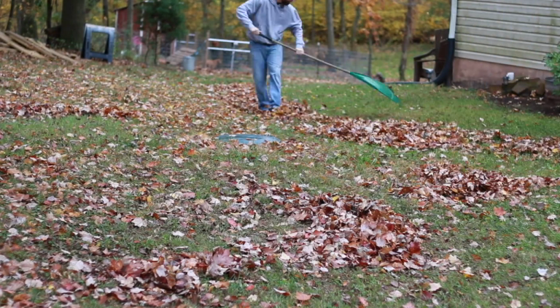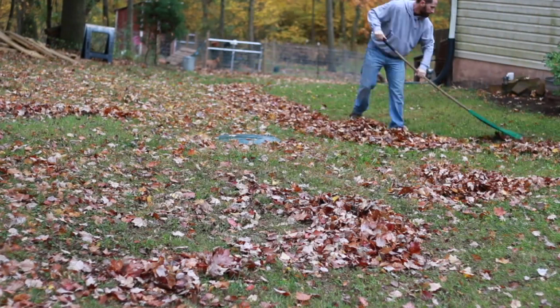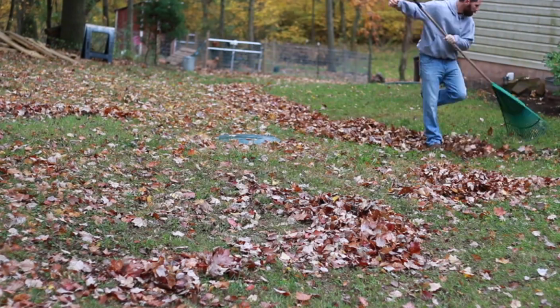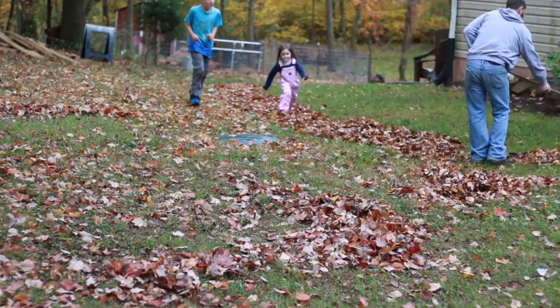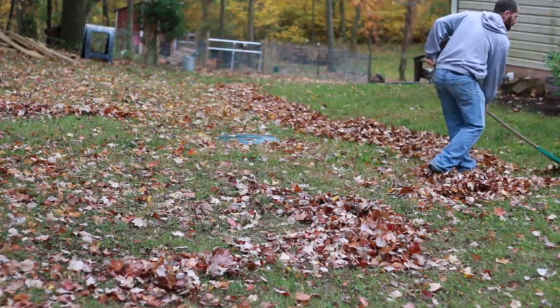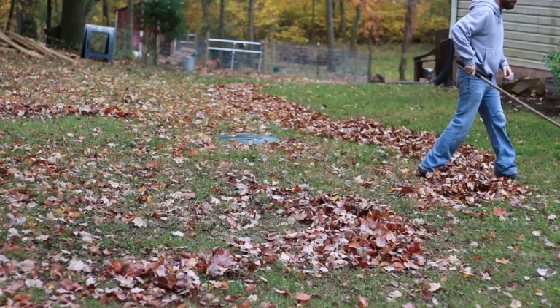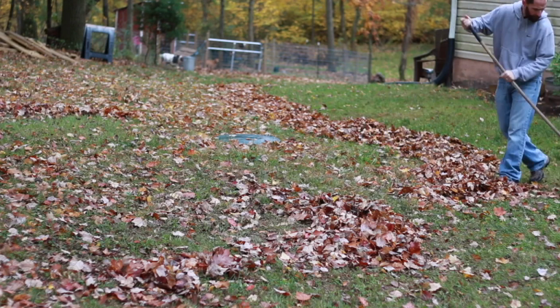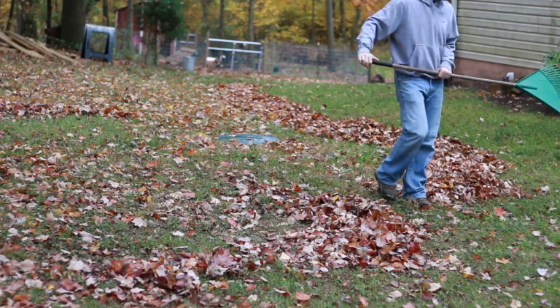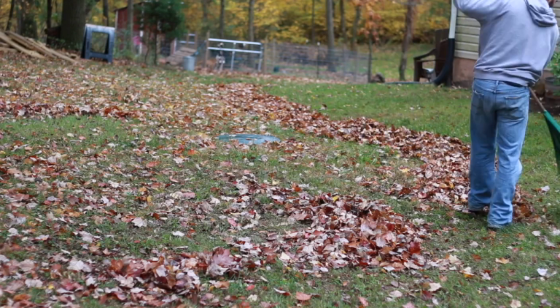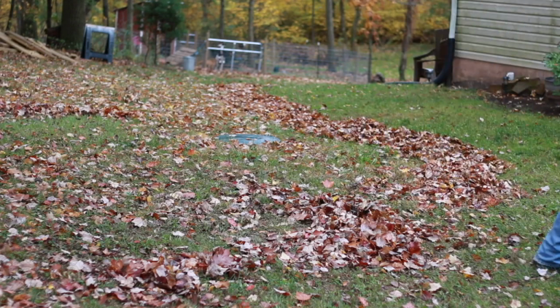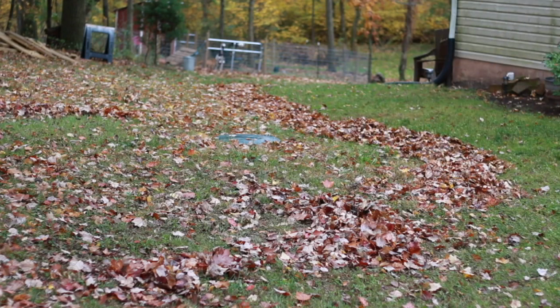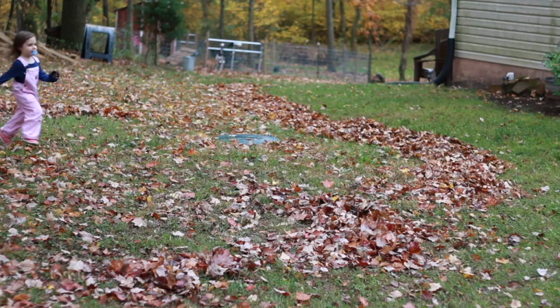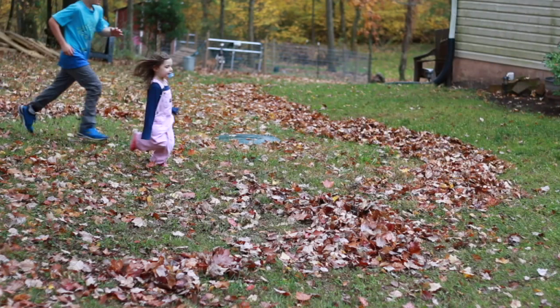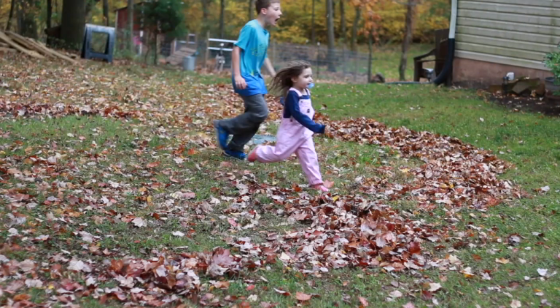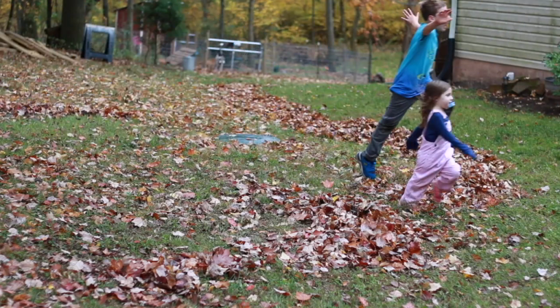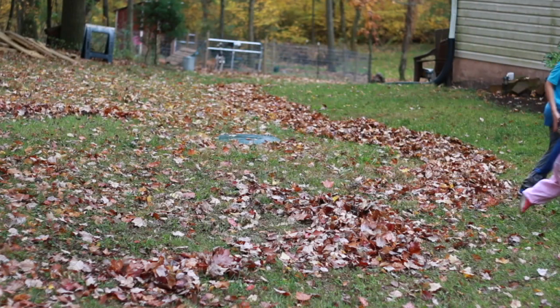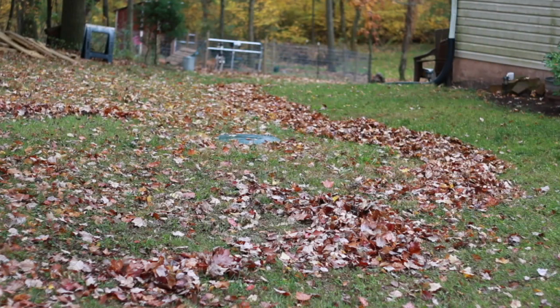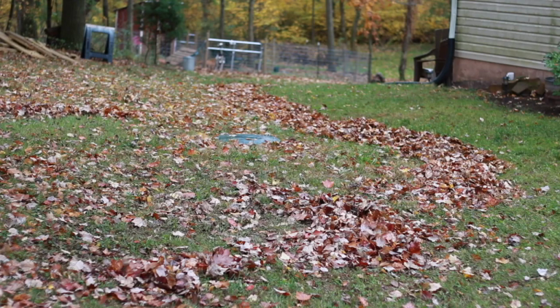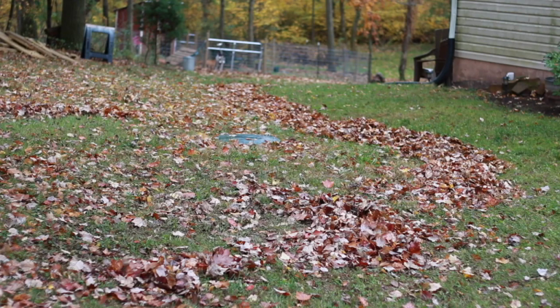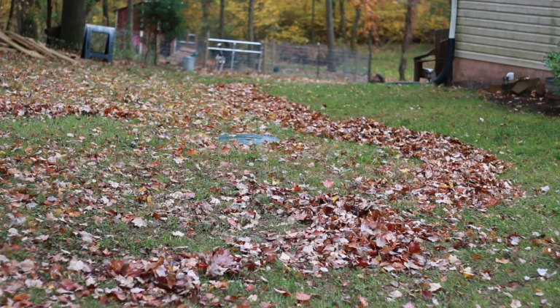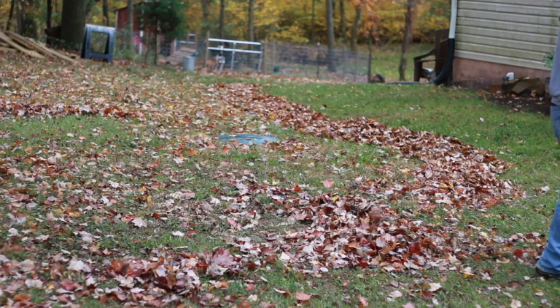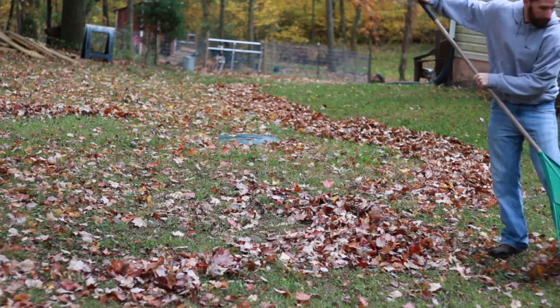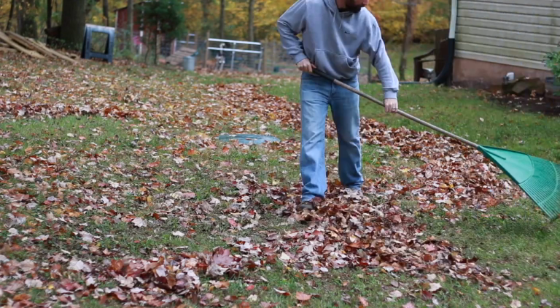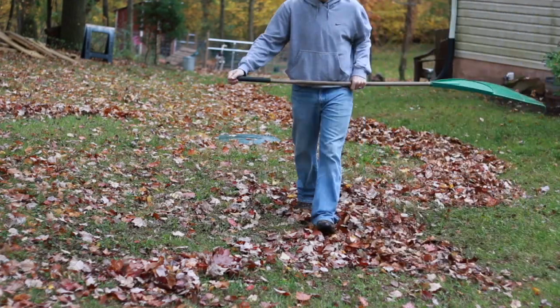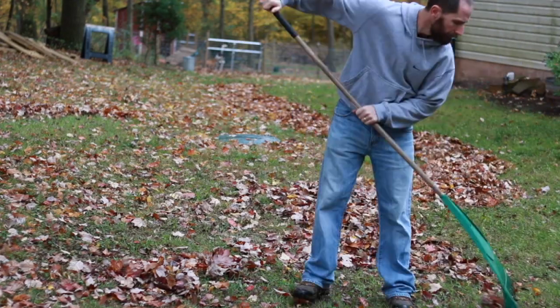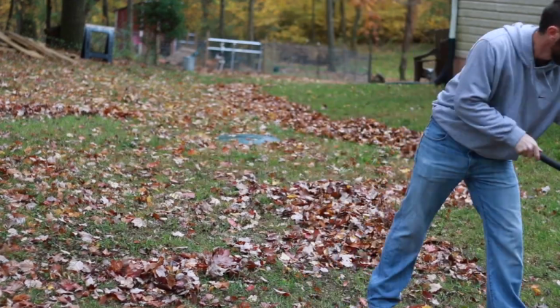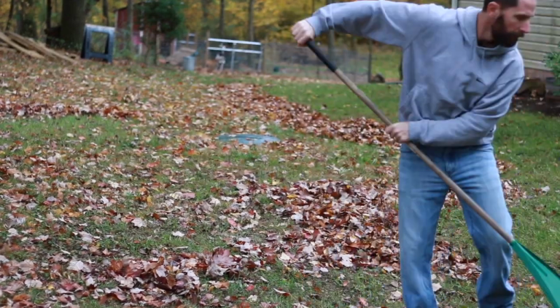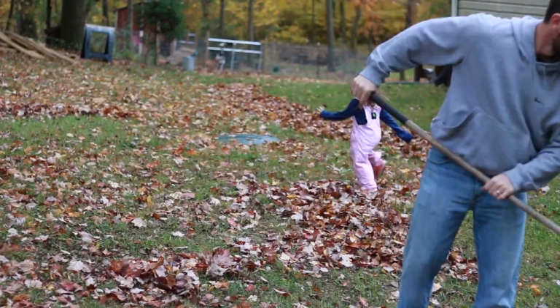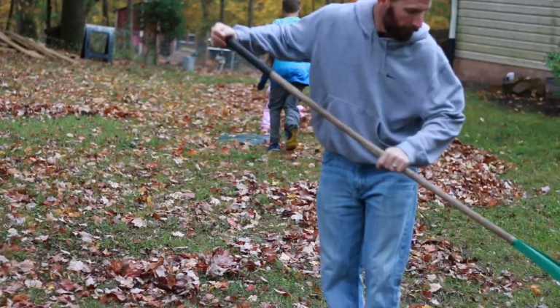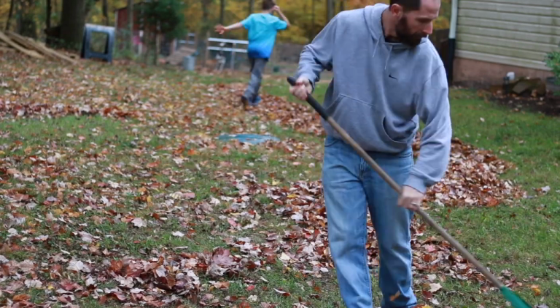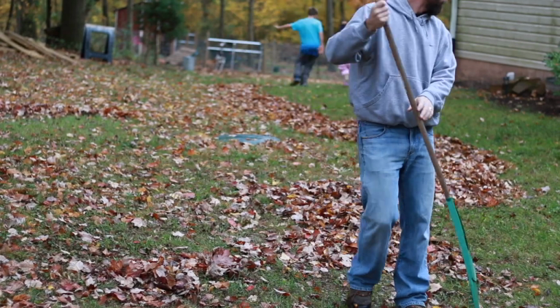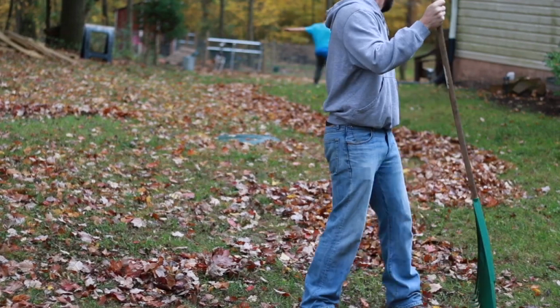I guess a good question would be, why not use a leaf blower? One, I can't get exercise with that, and two, it's loud as hell, and three, I just blow them and the wind blows them back in my face. So I'd rather just do this, get some exercise, and enjoy myself.